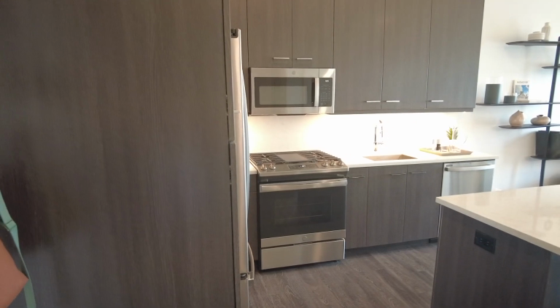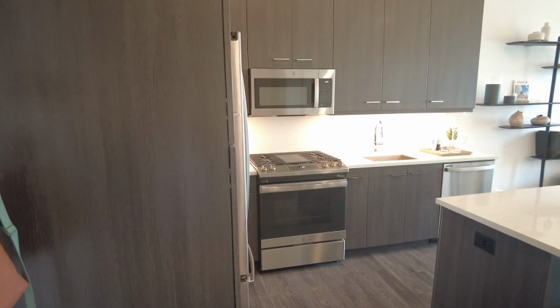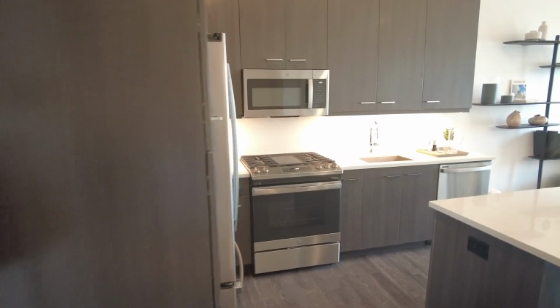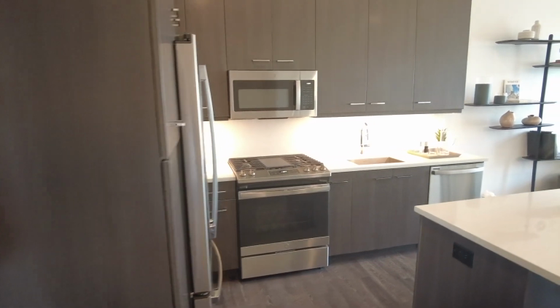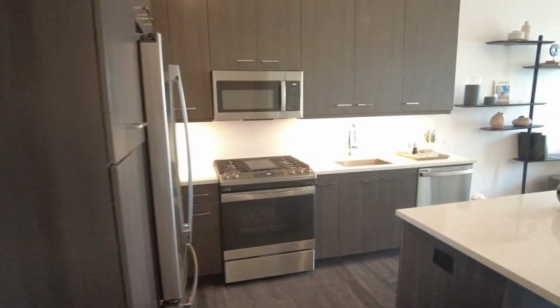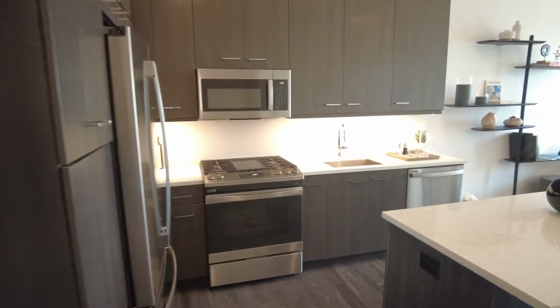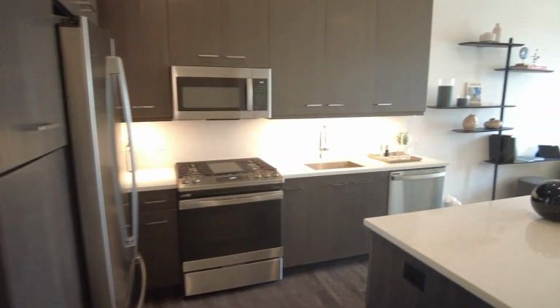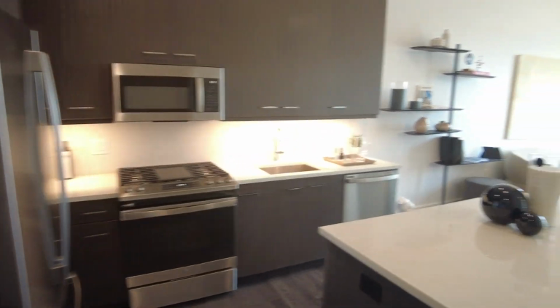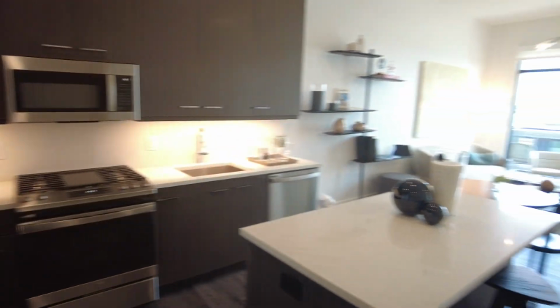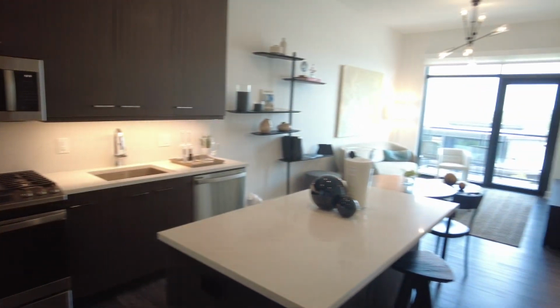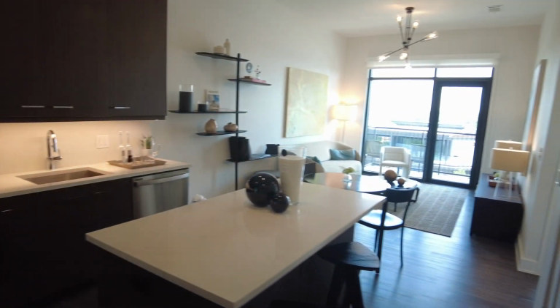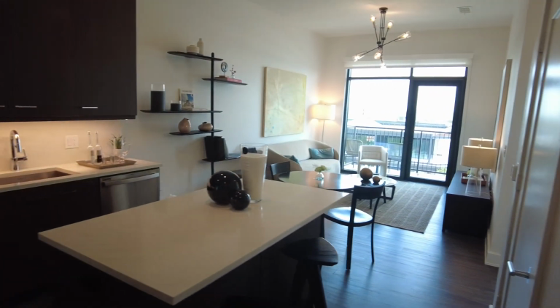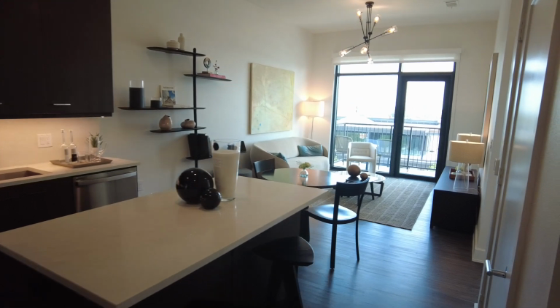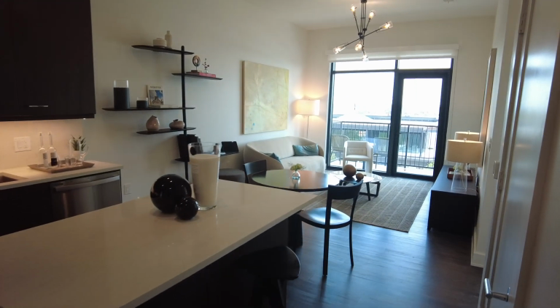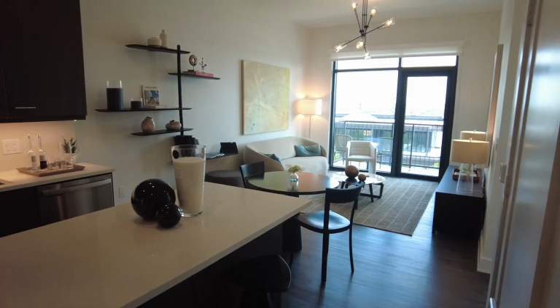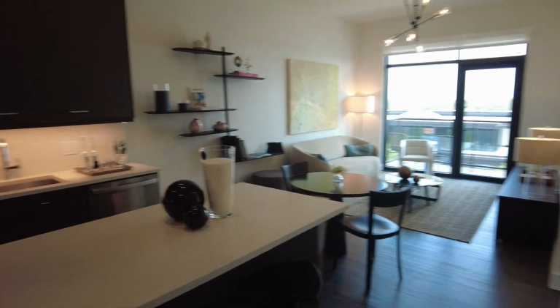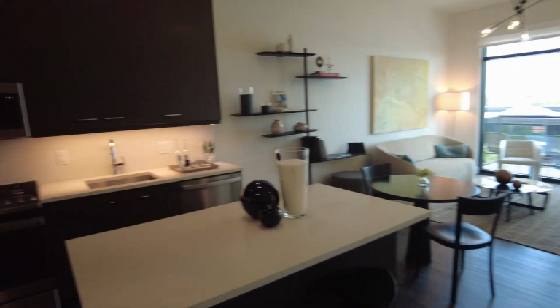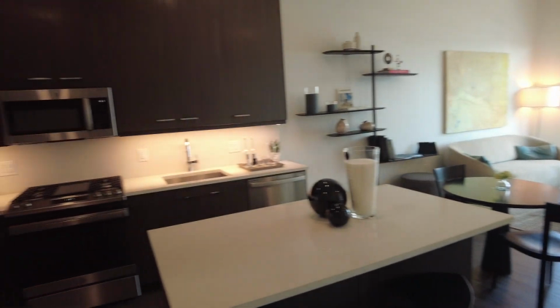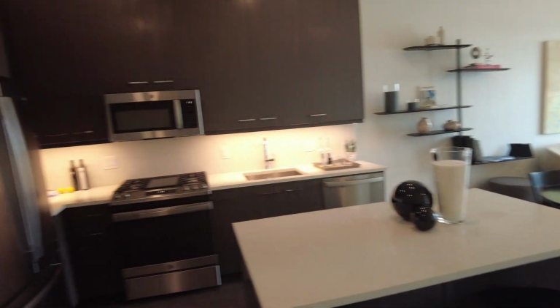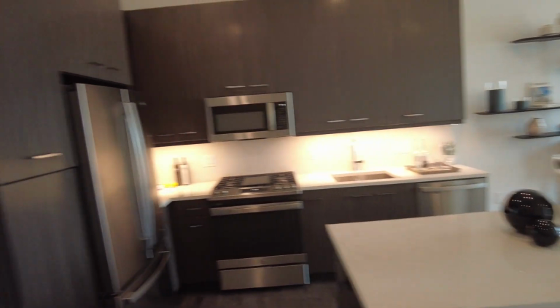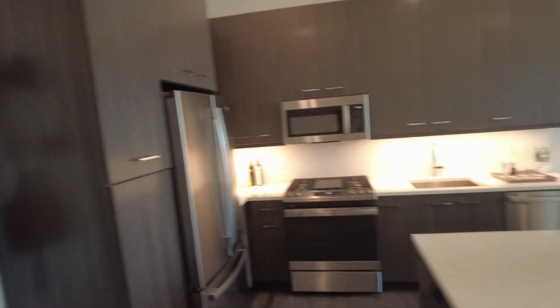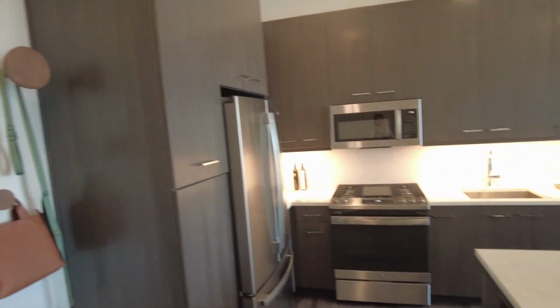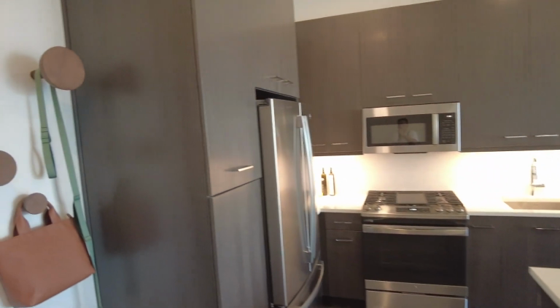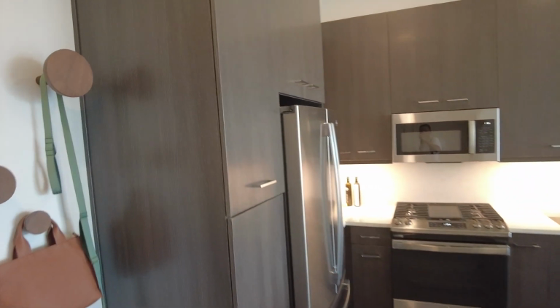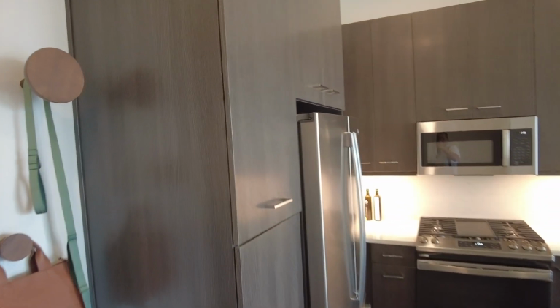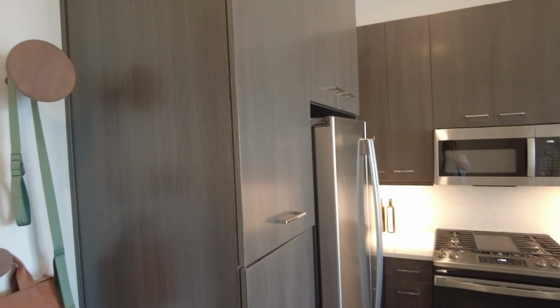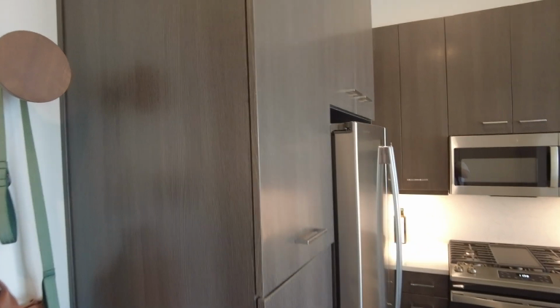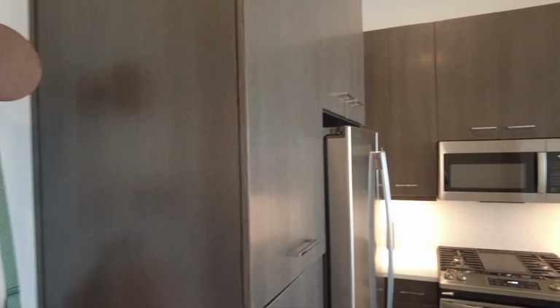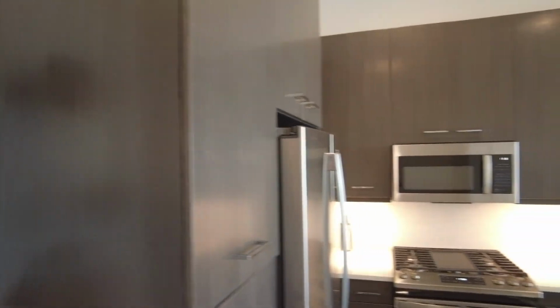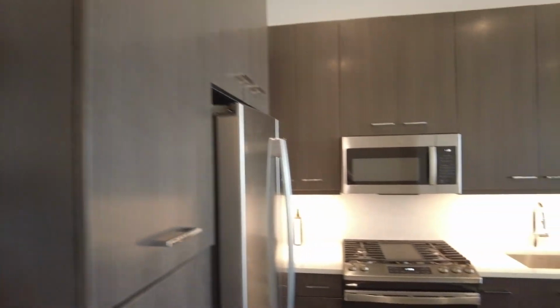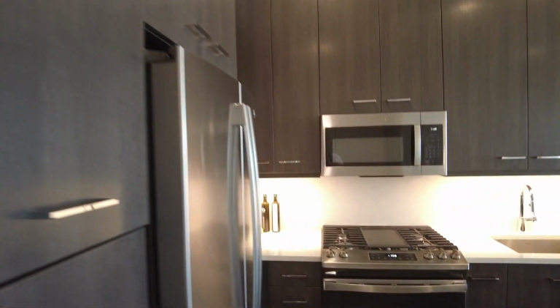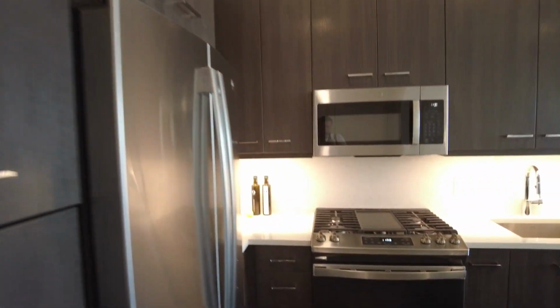Hey you guys, this is Grant Bynum with Uptown 101 Houston. We're doing a 60-second walkthrough of a beautiful one-bedroom. This is at the Sterling at Regent Square. This is a new mid-rise residence and it's in a phenomenal area.